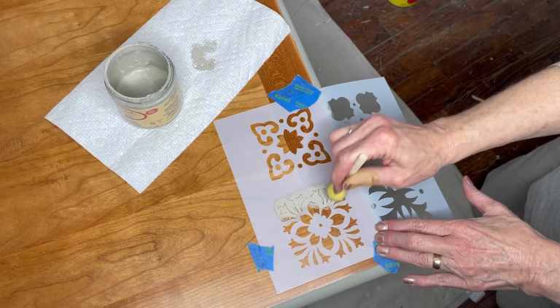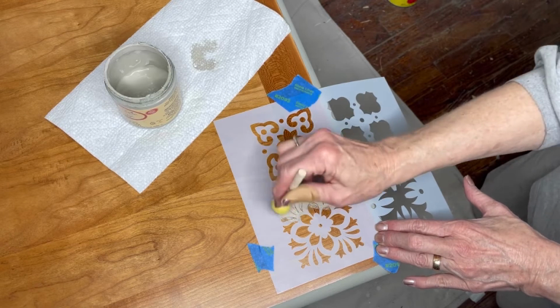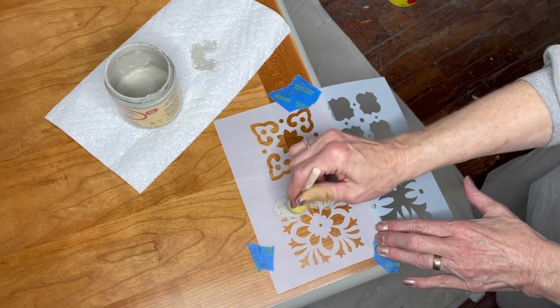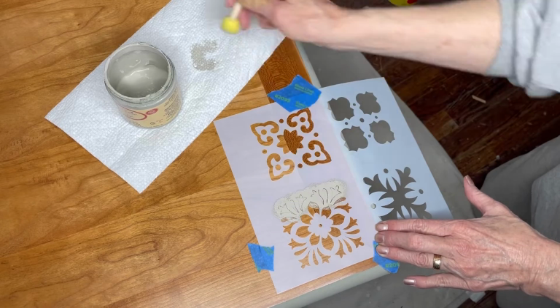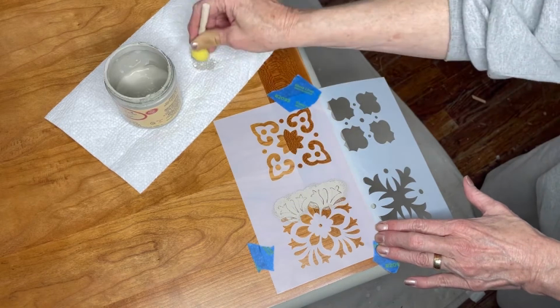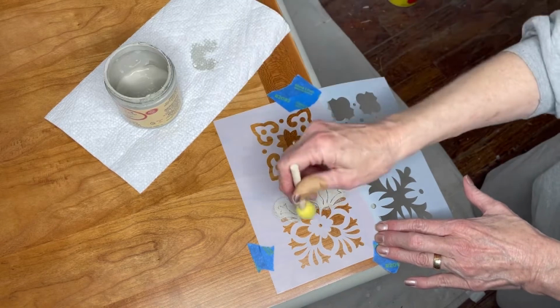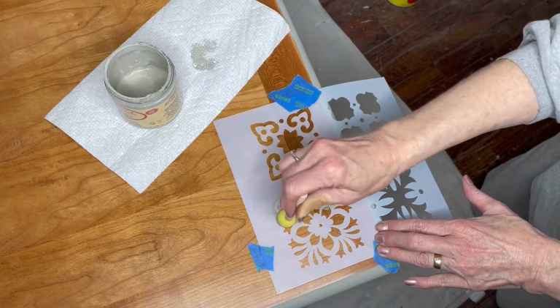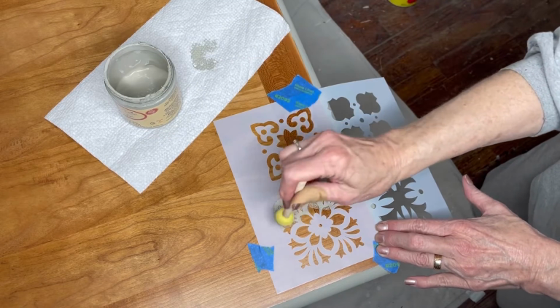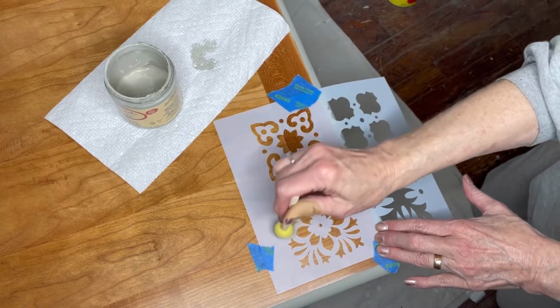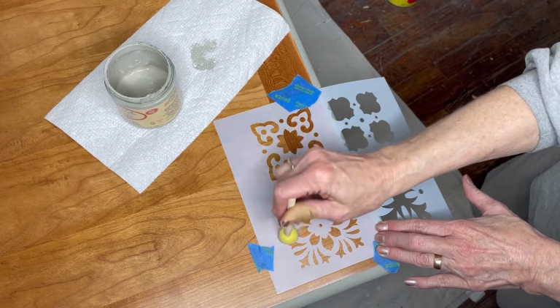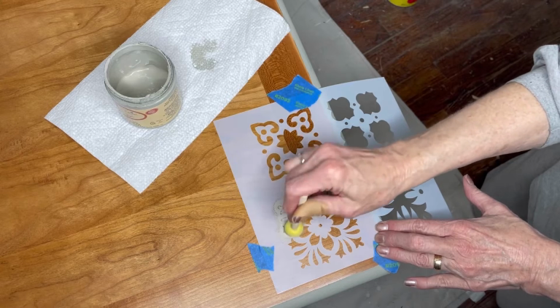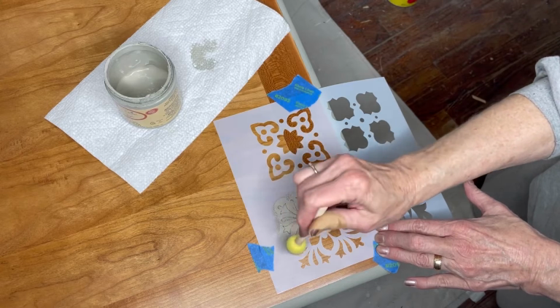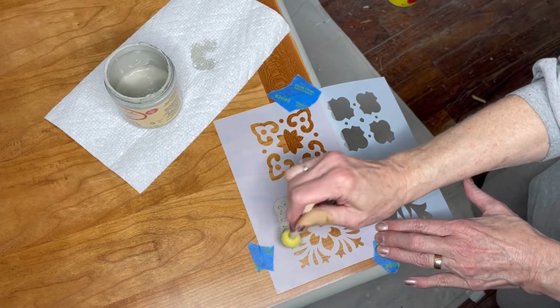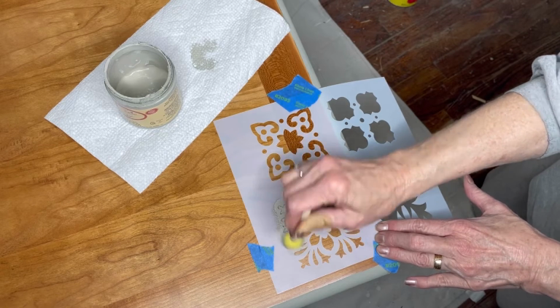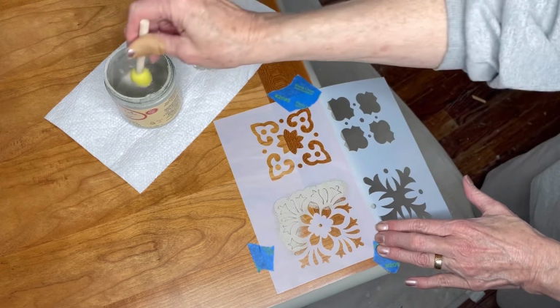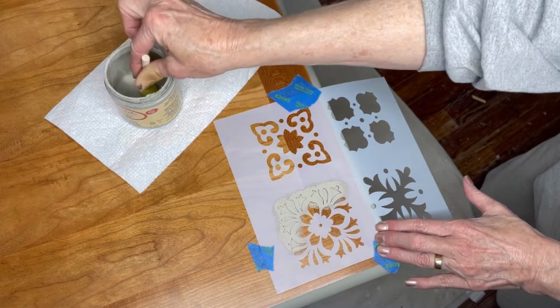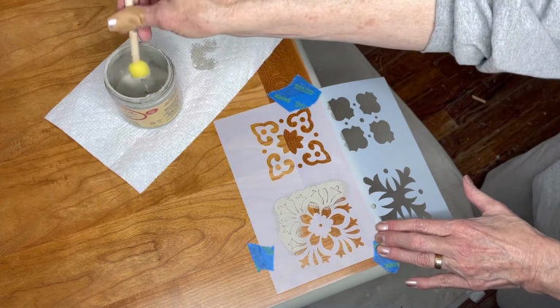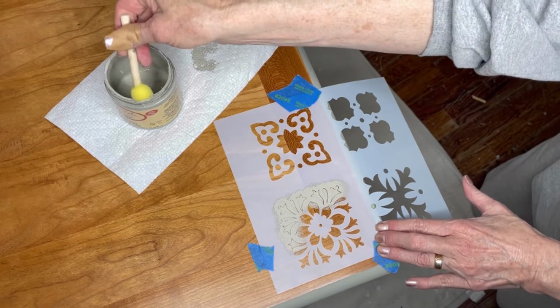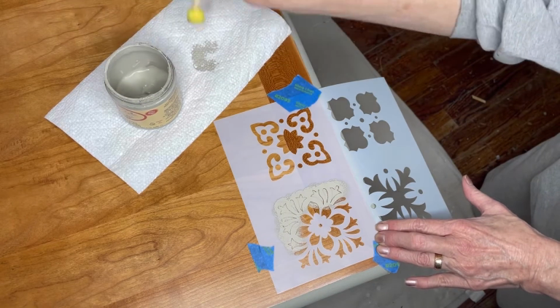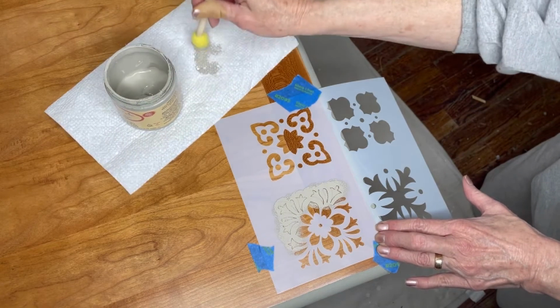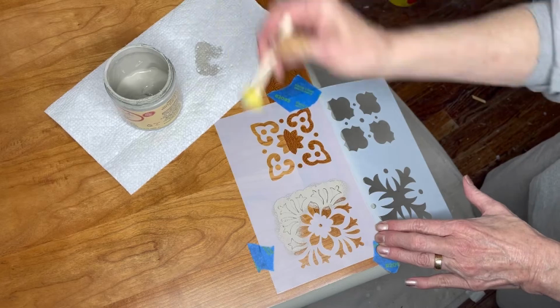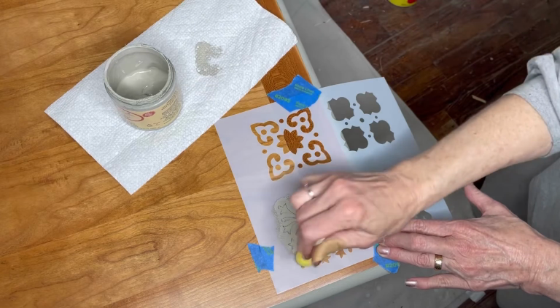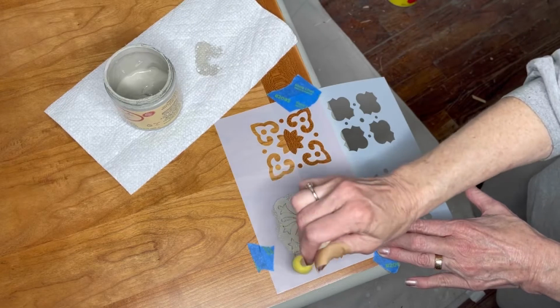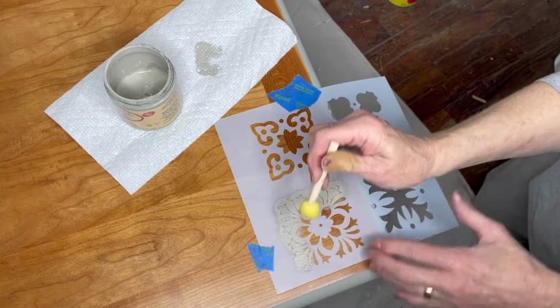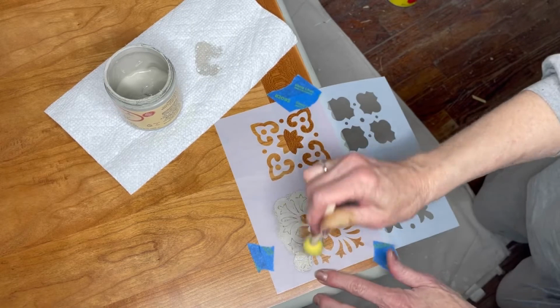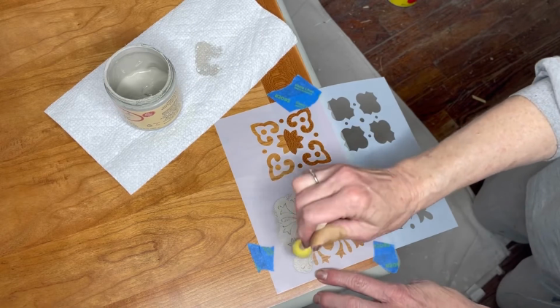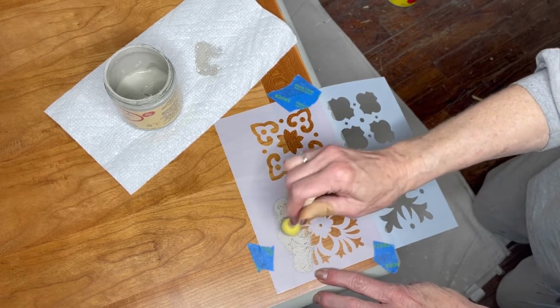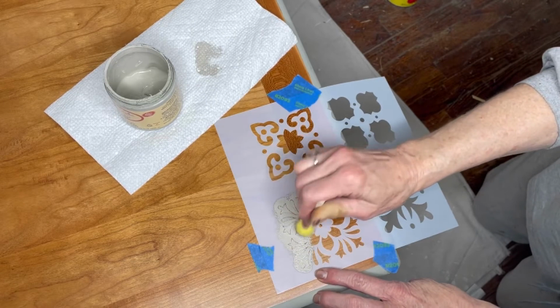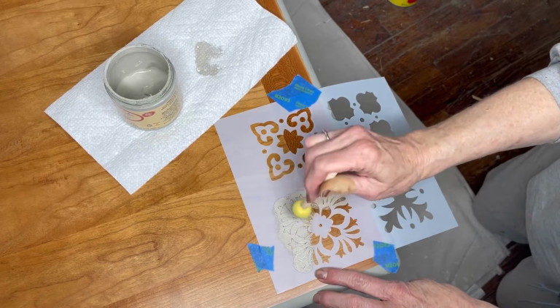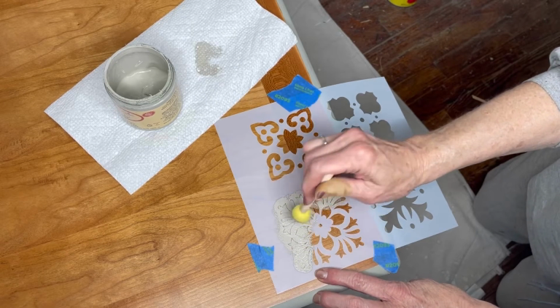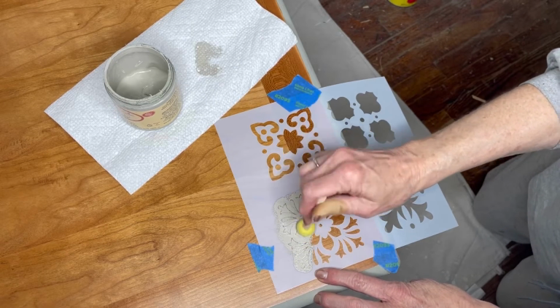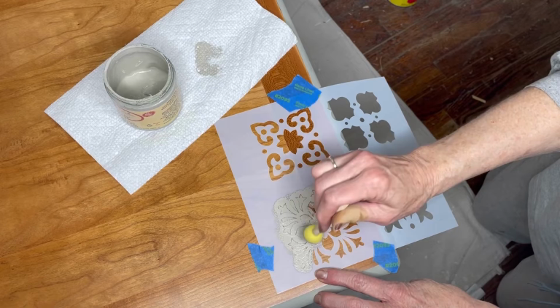Use the foam or sponge applicator to fill it in completely, or don't fill it in for crisp lines — you can use it to create a really soft, faded look. Here I'm filling it in because I want that crisp look.